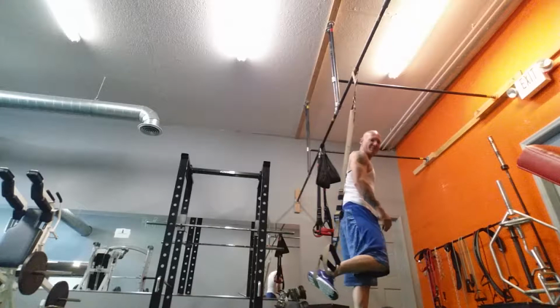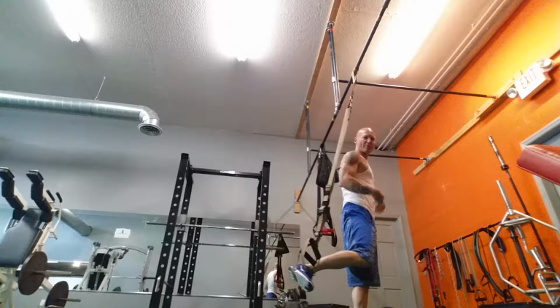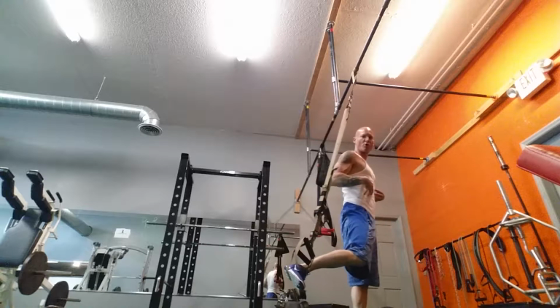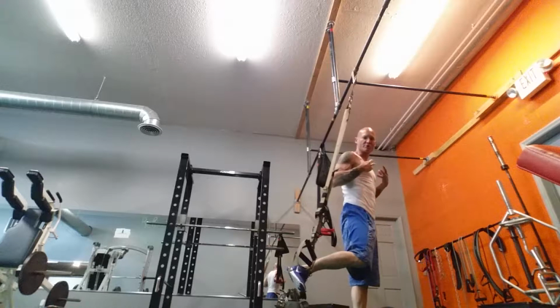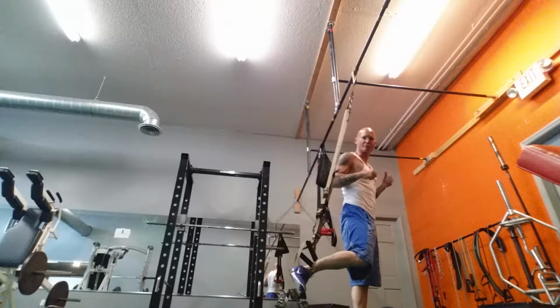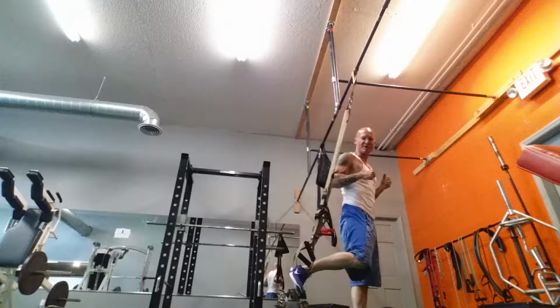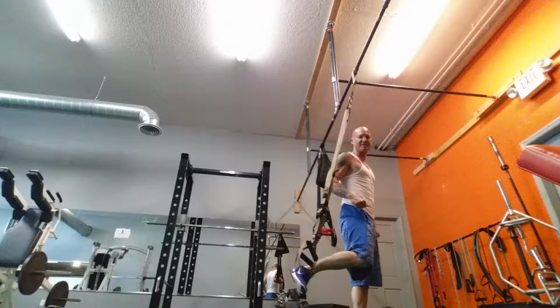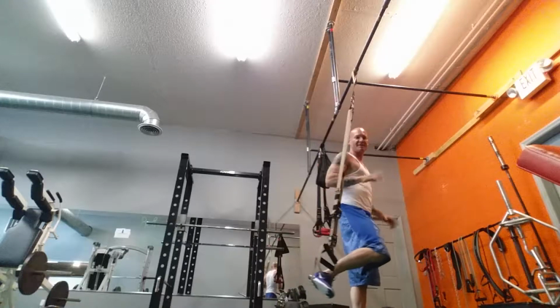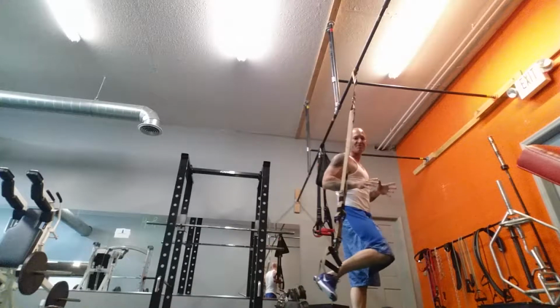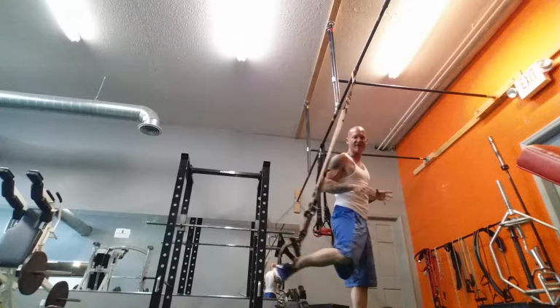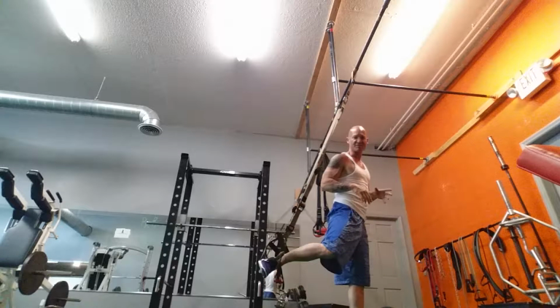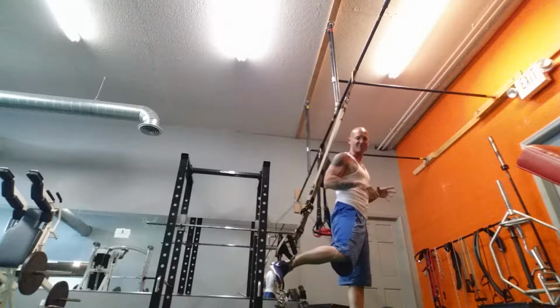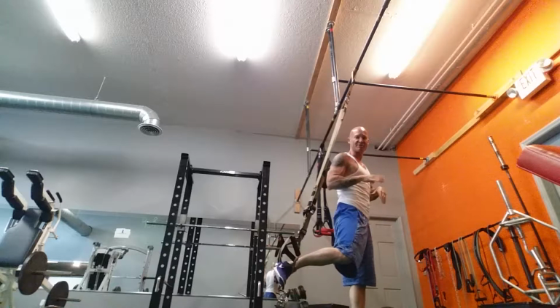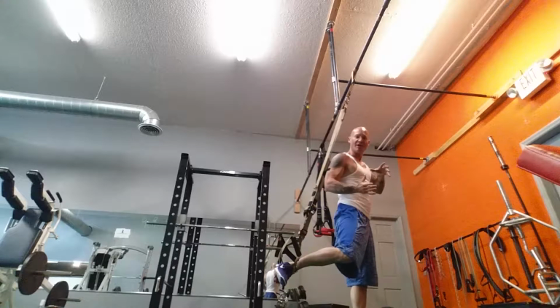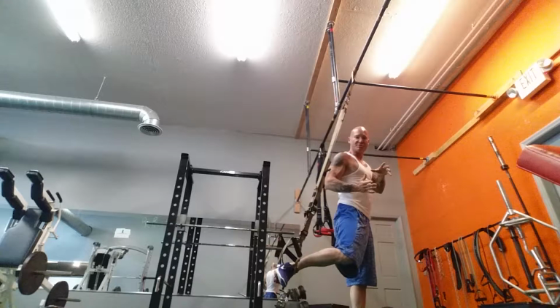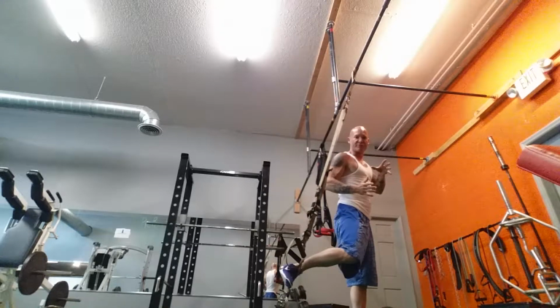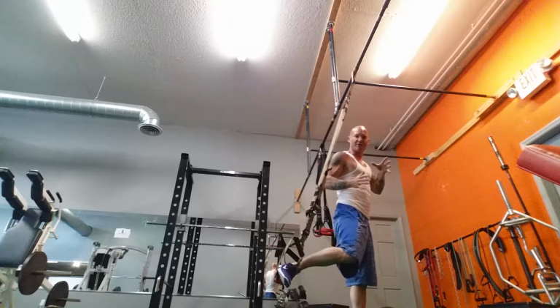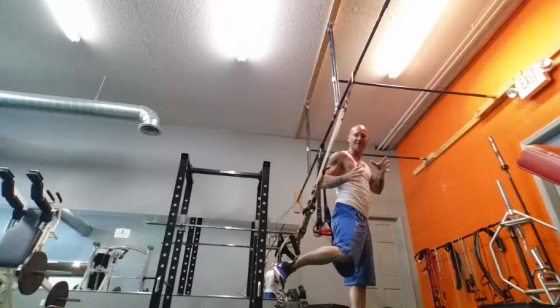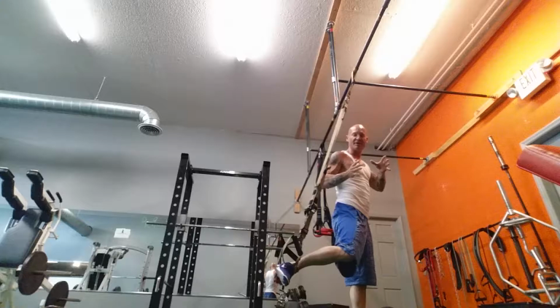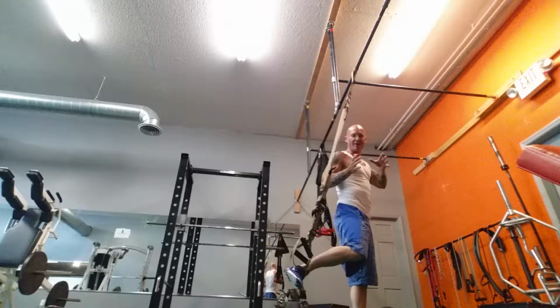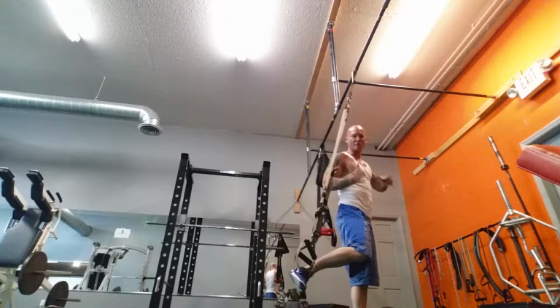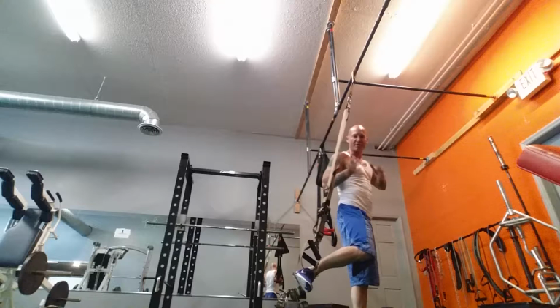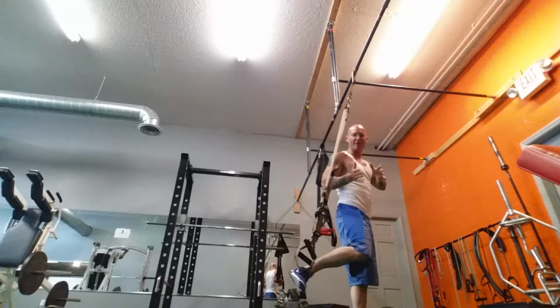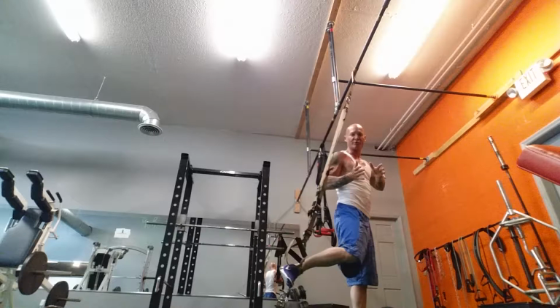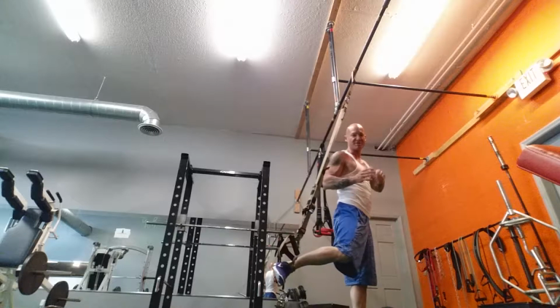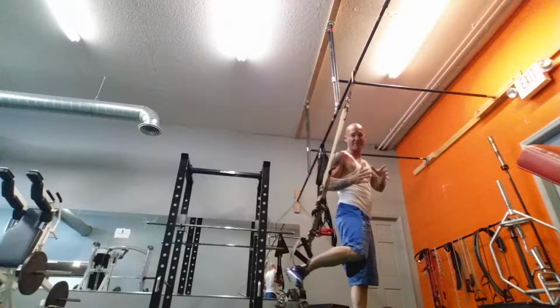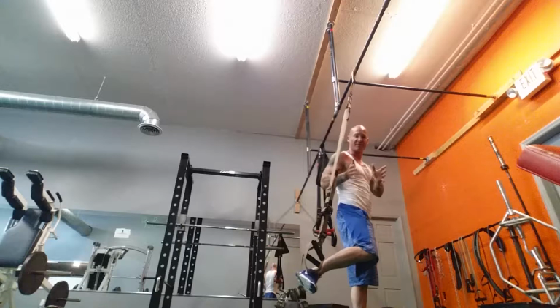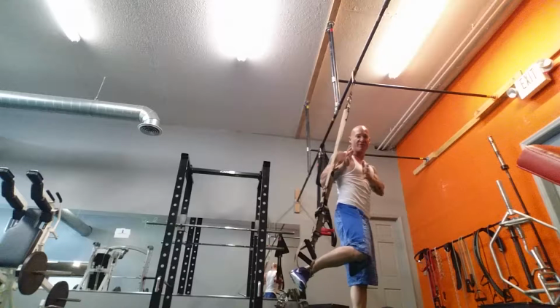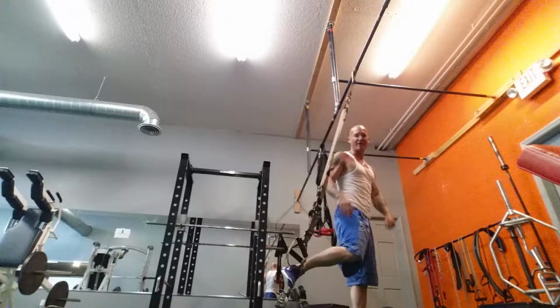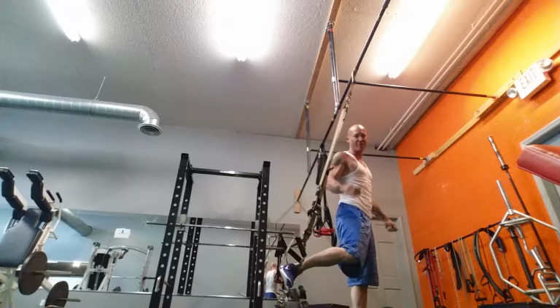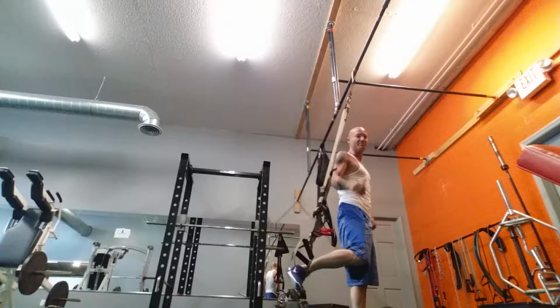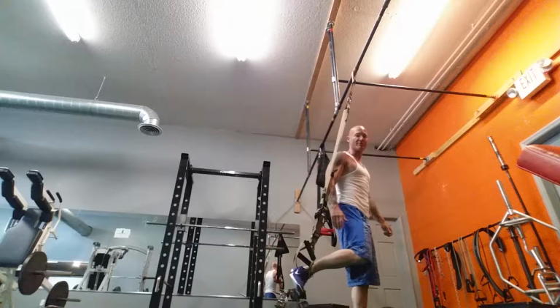It's going to really work our core, our shoulders, our chest. This is a more advanced exercise. You can start off doing a closer angle of degree, which is easier — the farther back you go the more difficult.